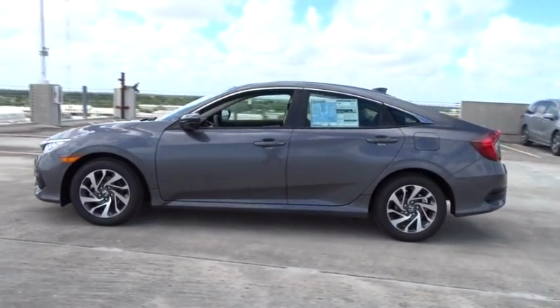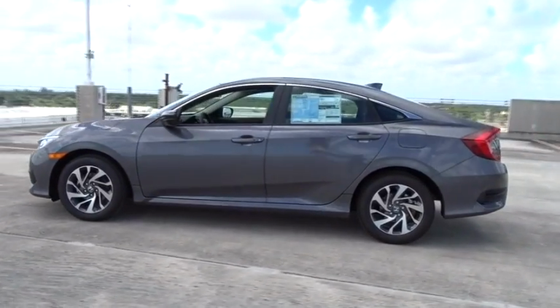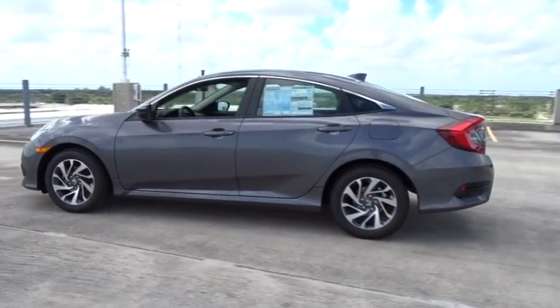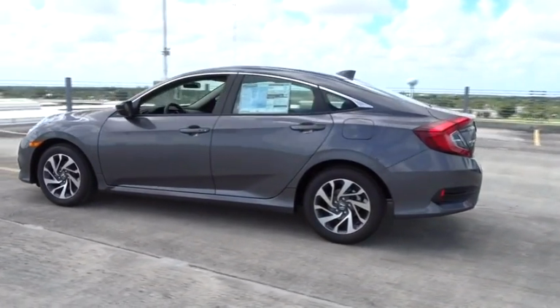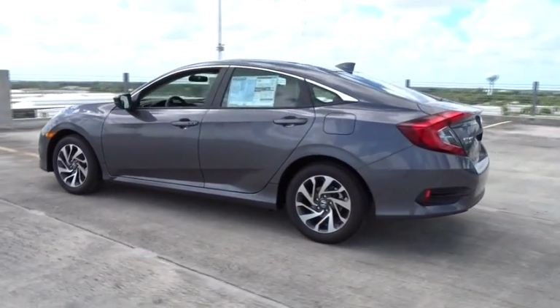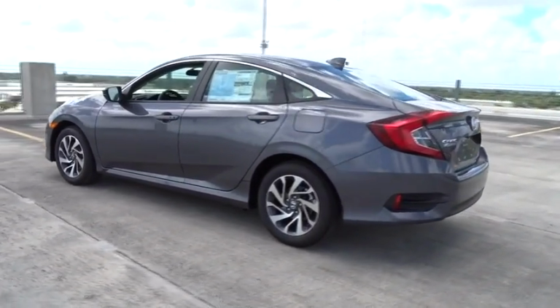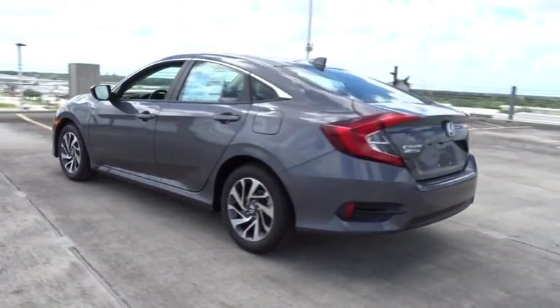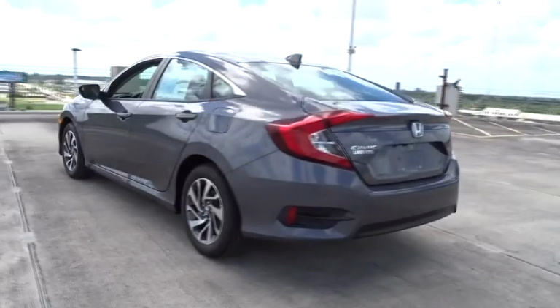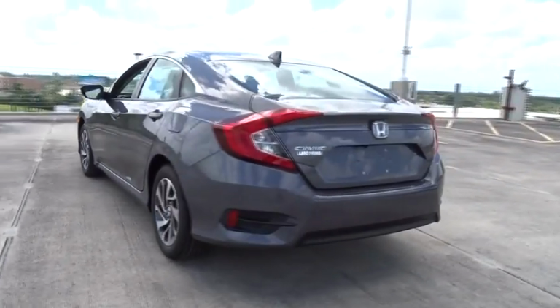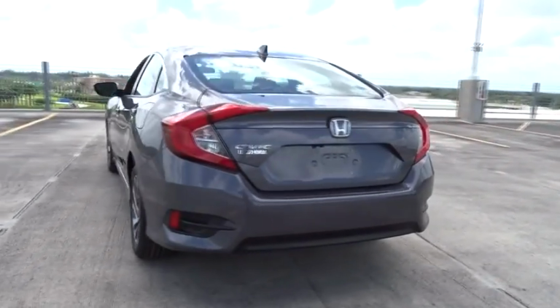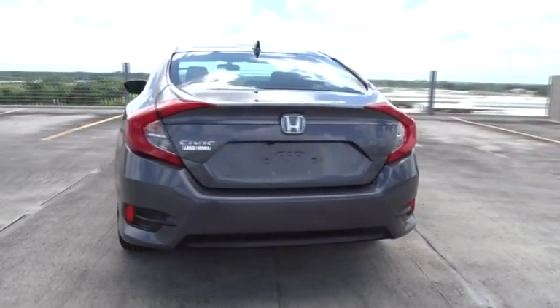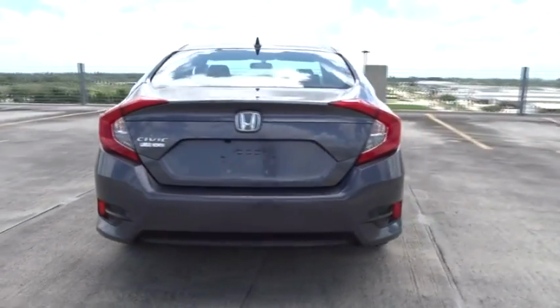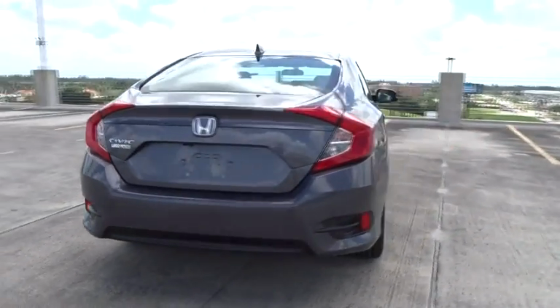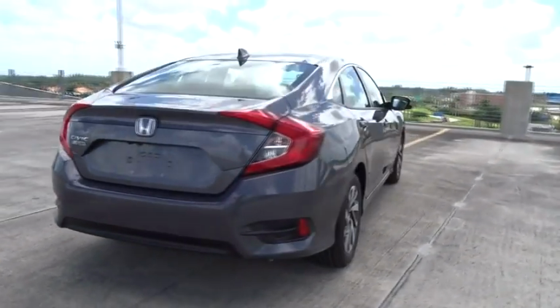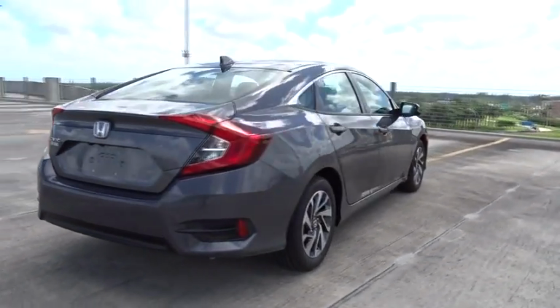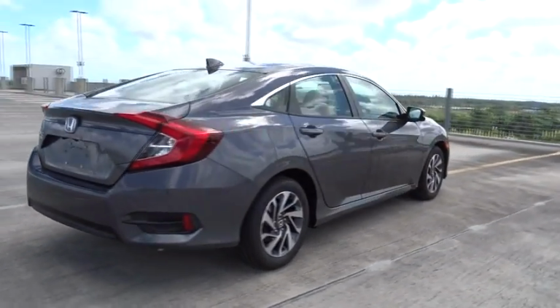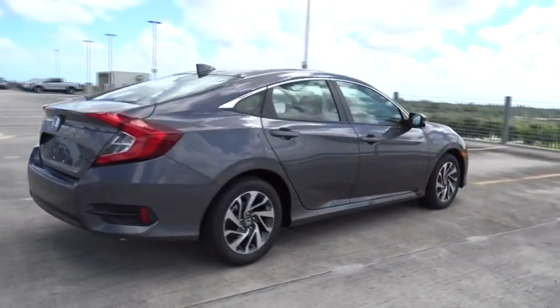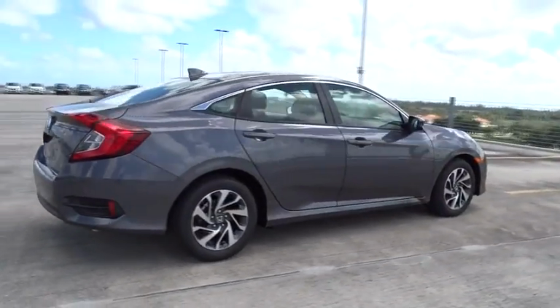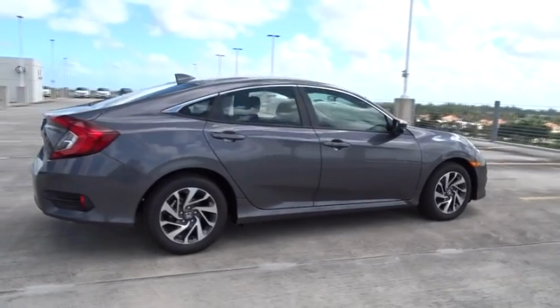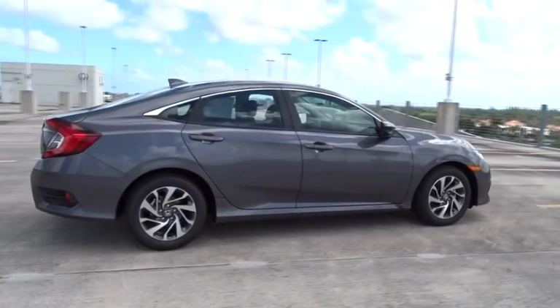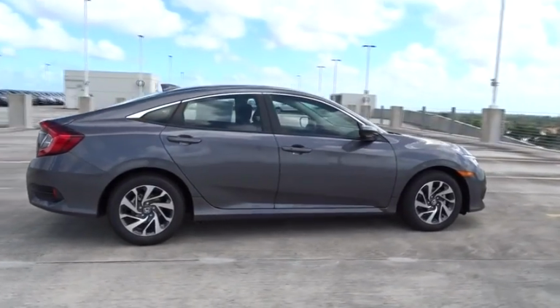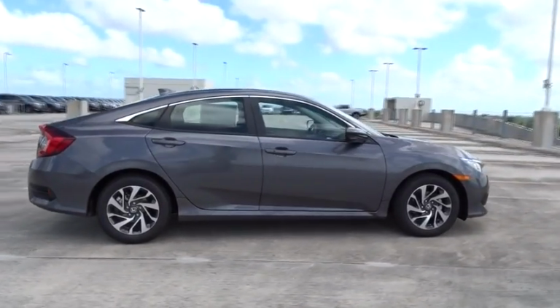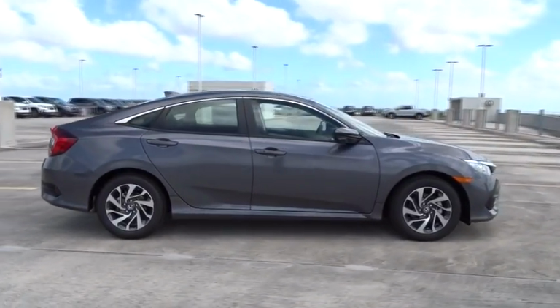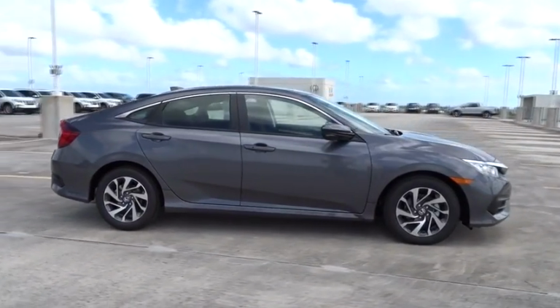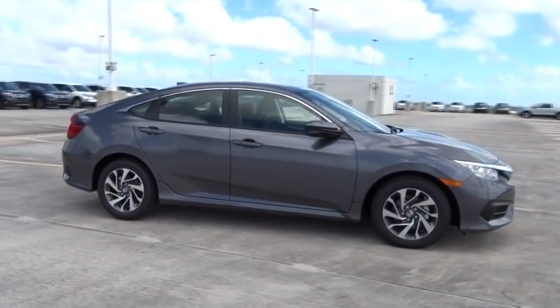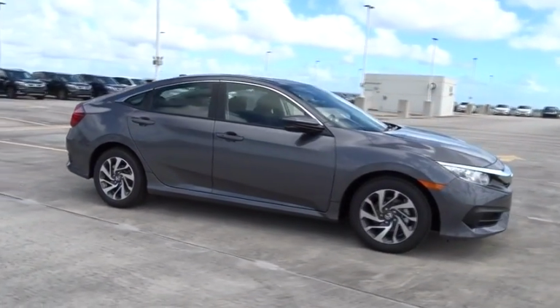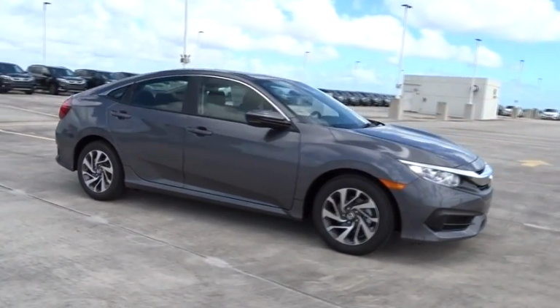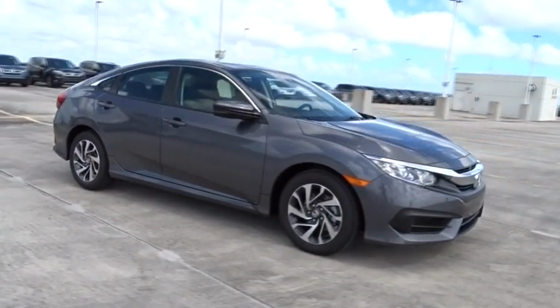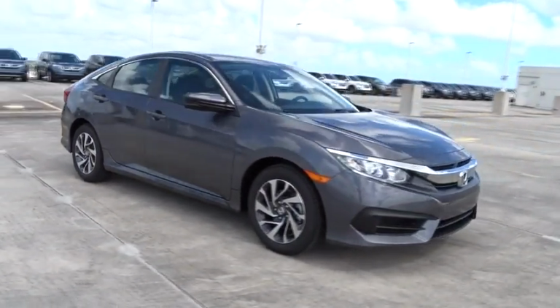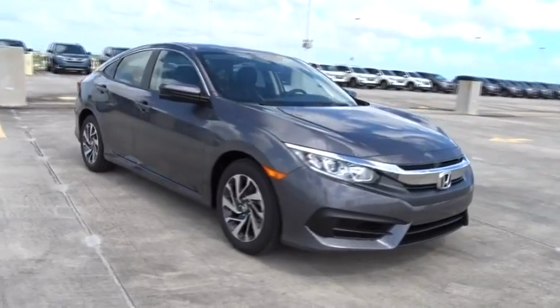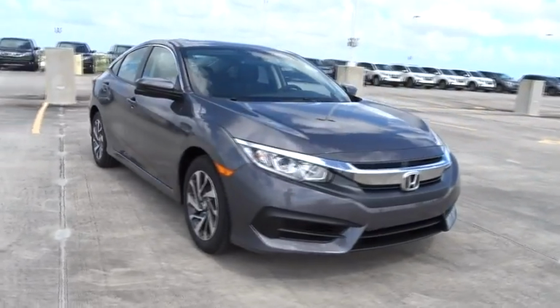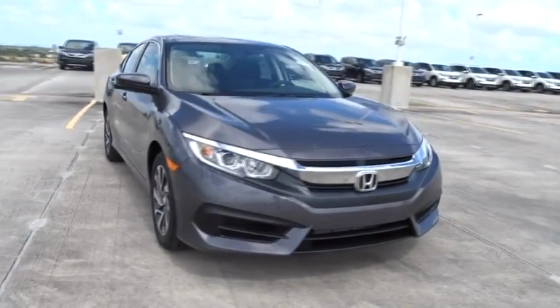Here are some of this vehicle's great options: stability control, remote engine start, traction control, Bluetooth, front wheel drive, cruise control, trip computer, remote power door locks, power windows, tachometer, speed proportional power steering.